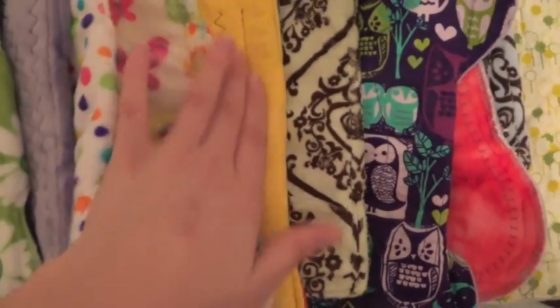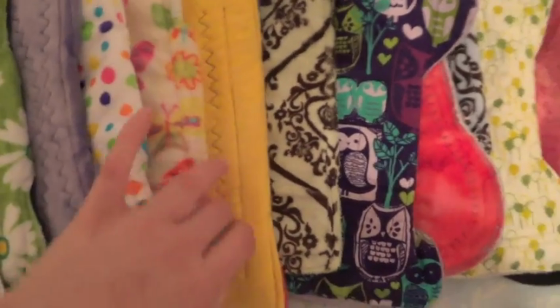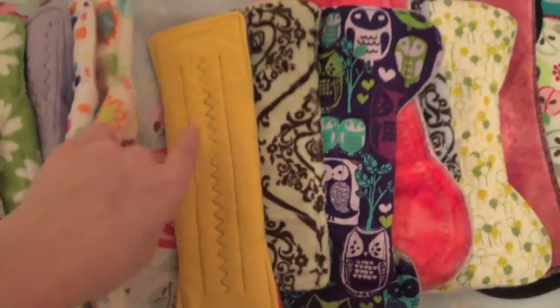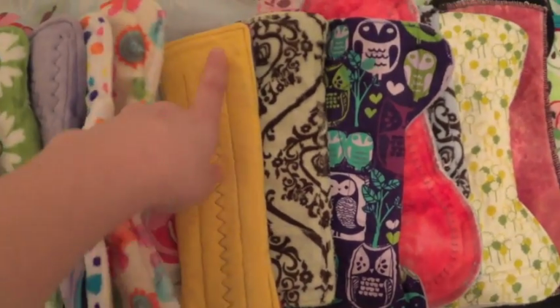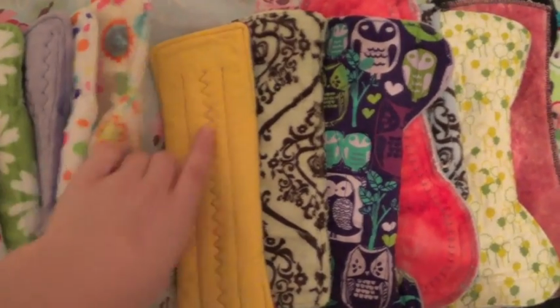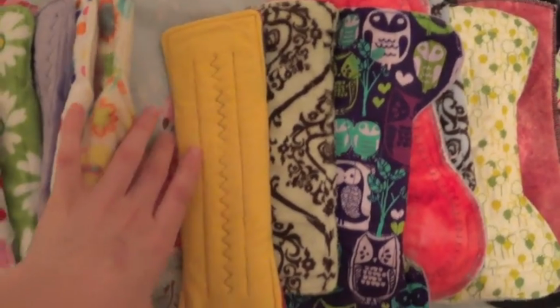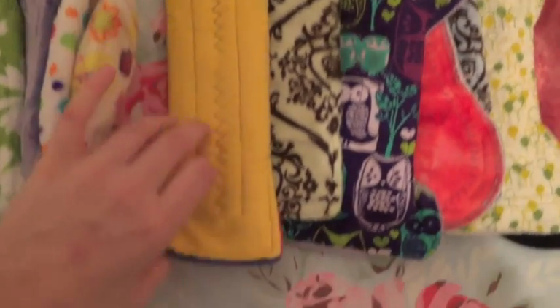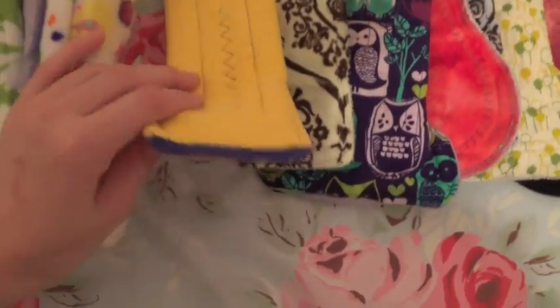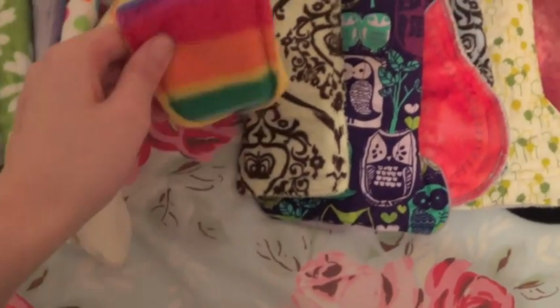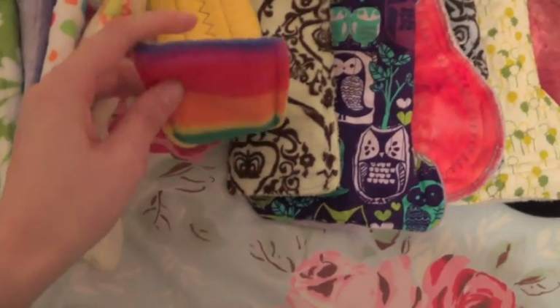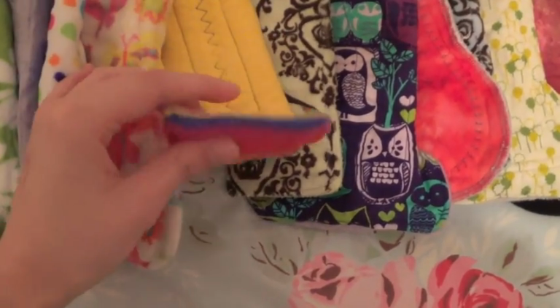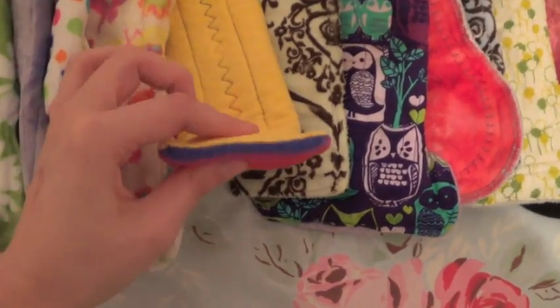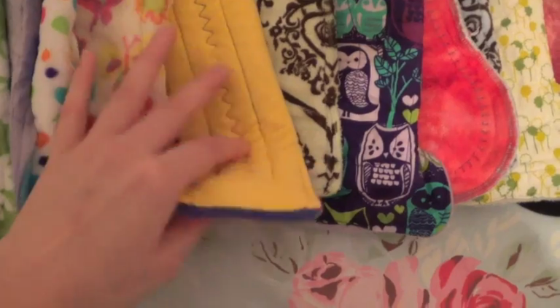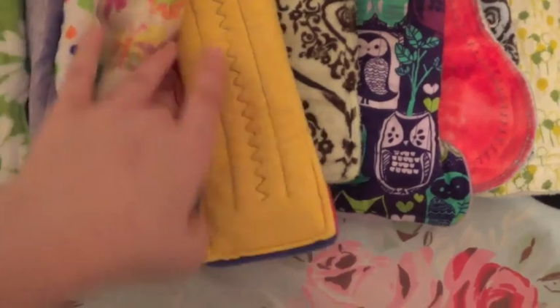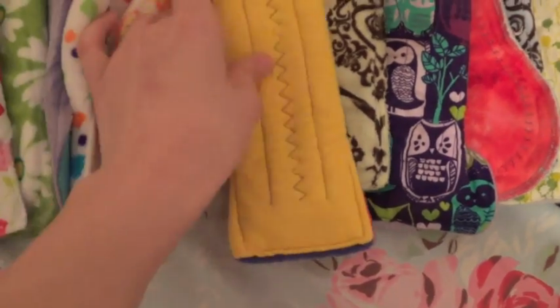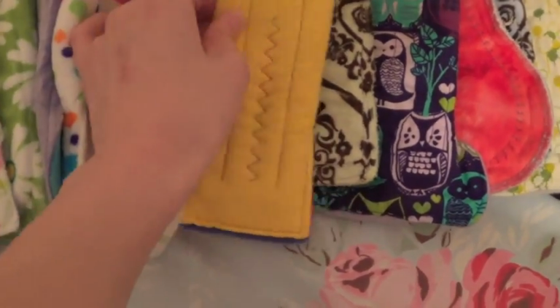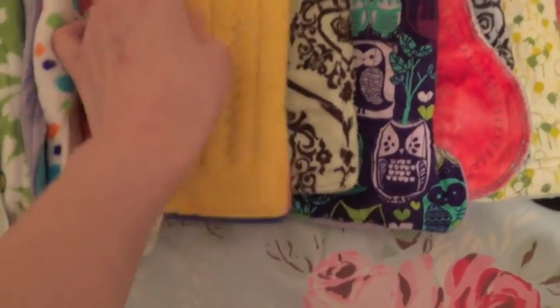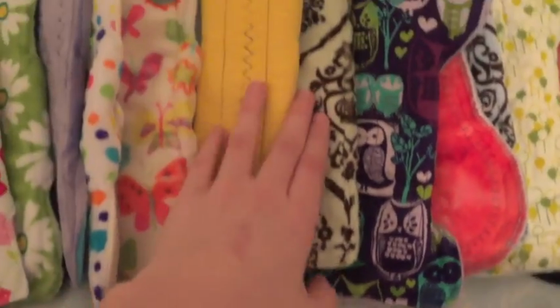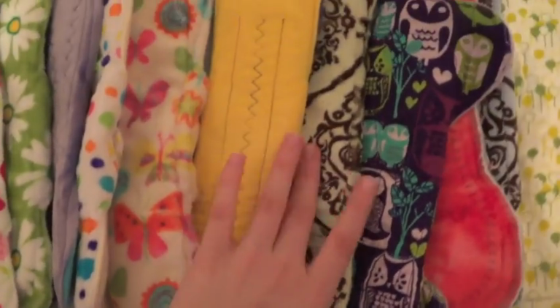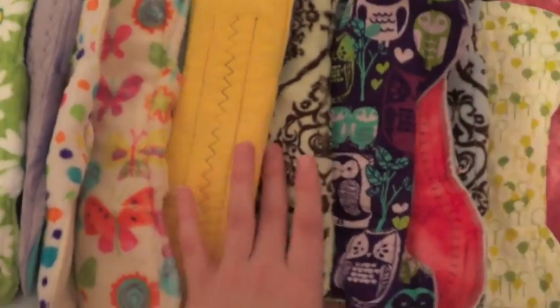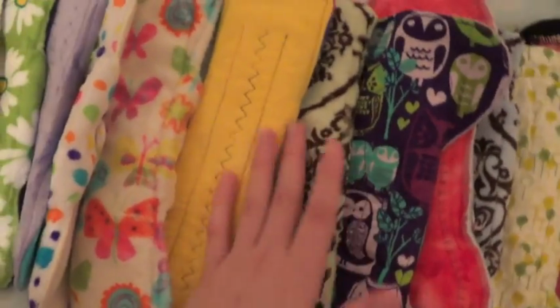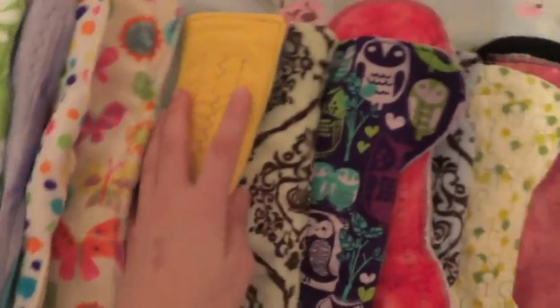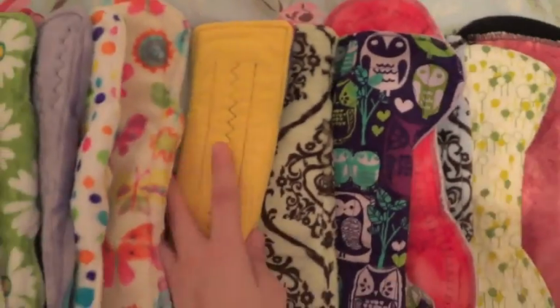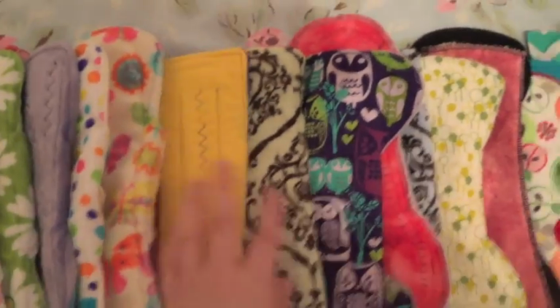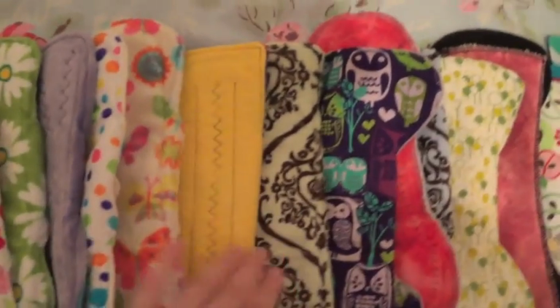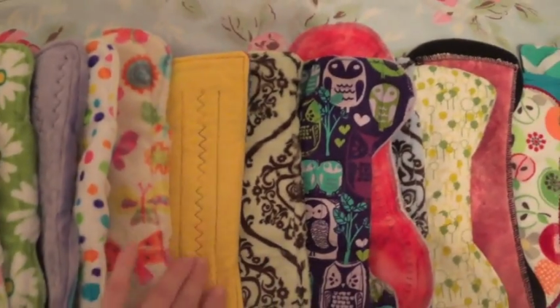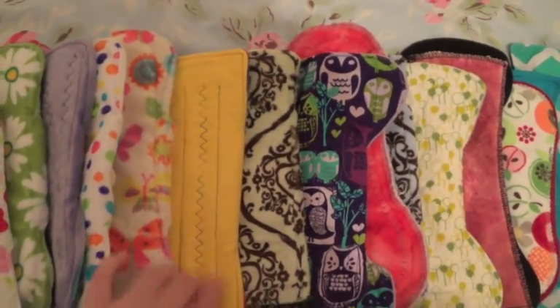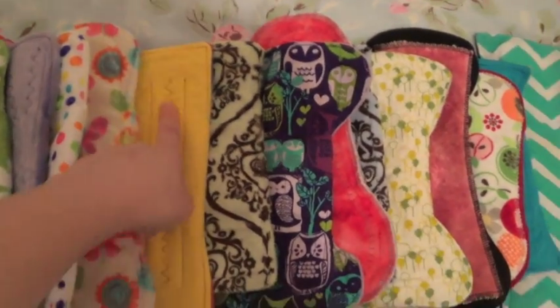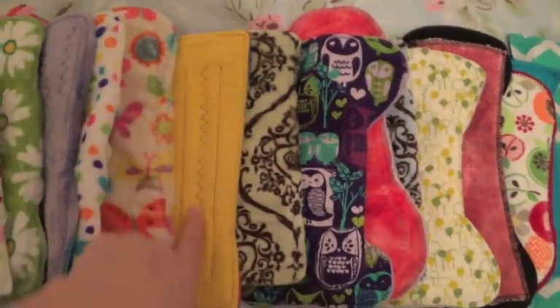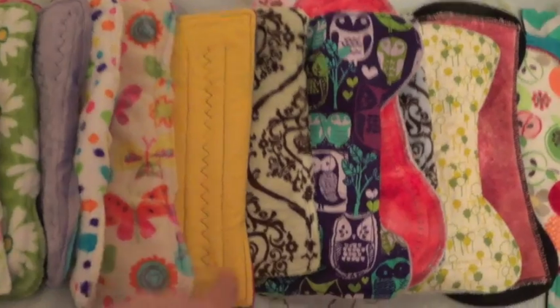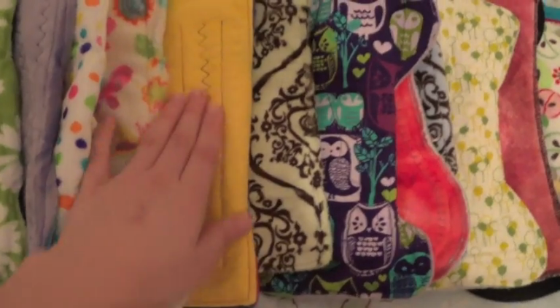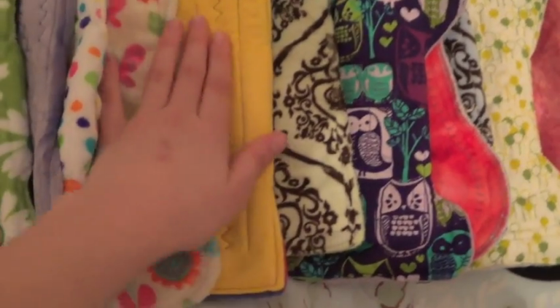This is a flannel topped Honor Your Flow — really thick maxi pad. I haven't used this one really, but it has a wicking citrus which I thought was really good.